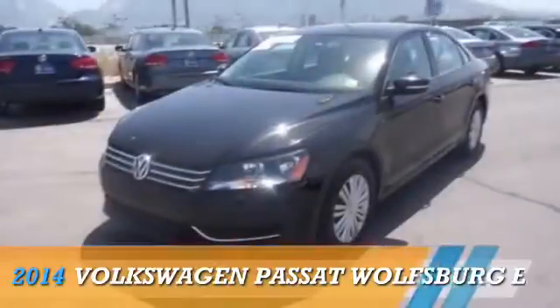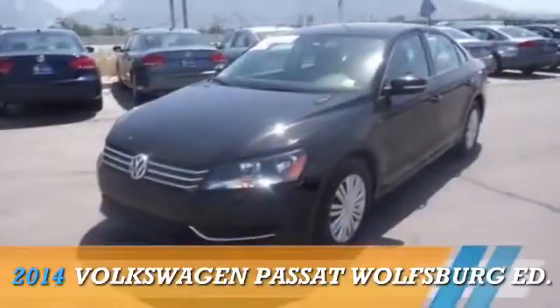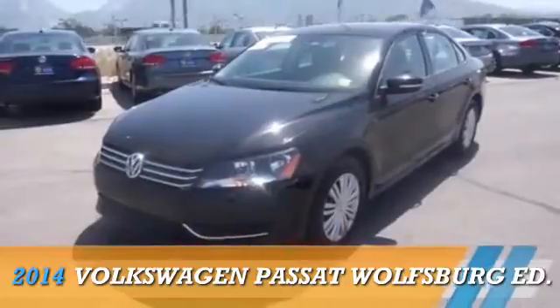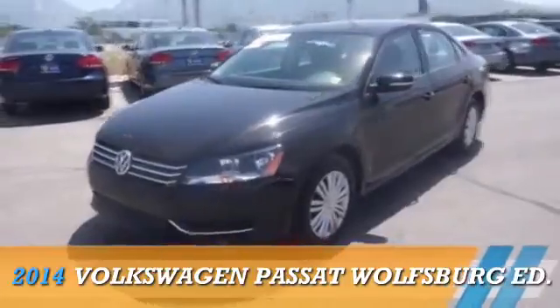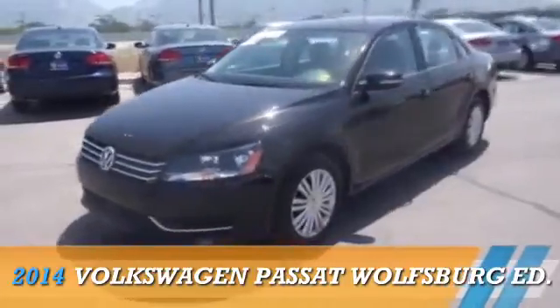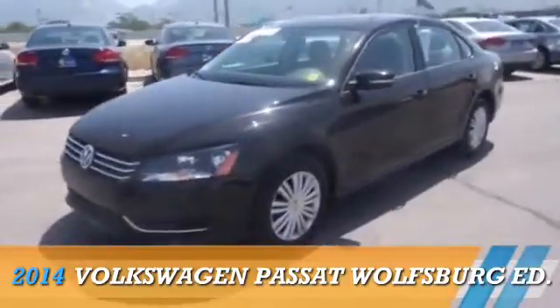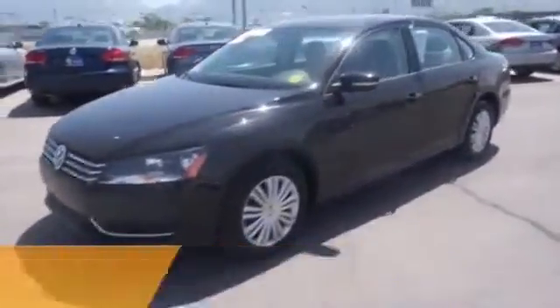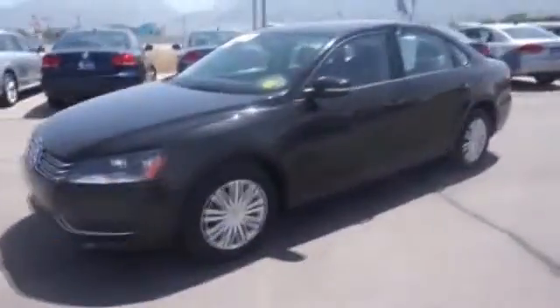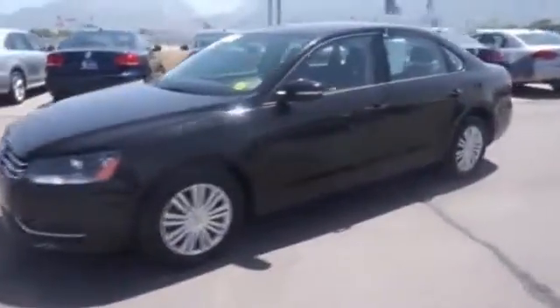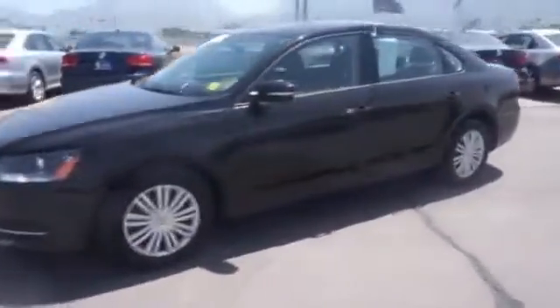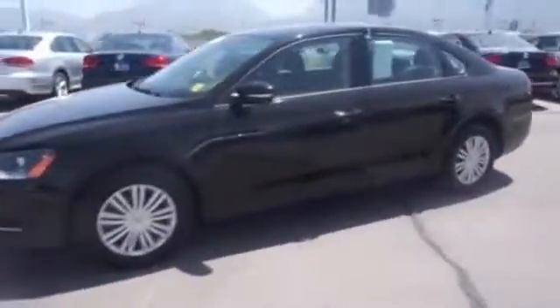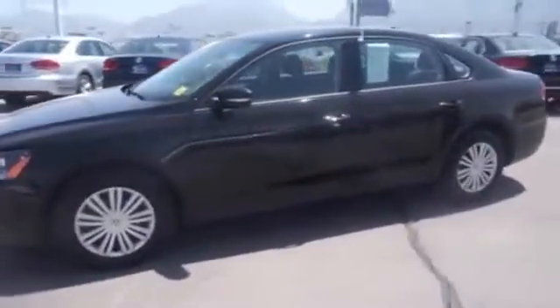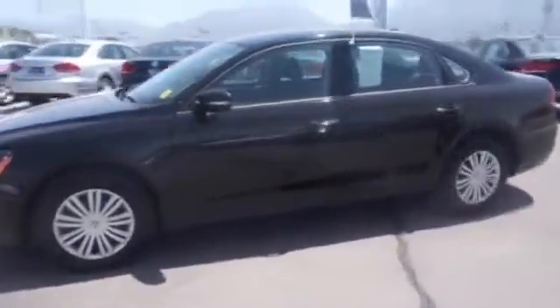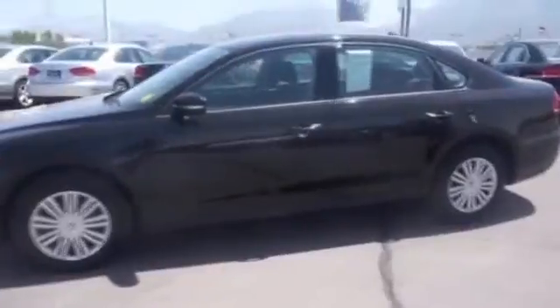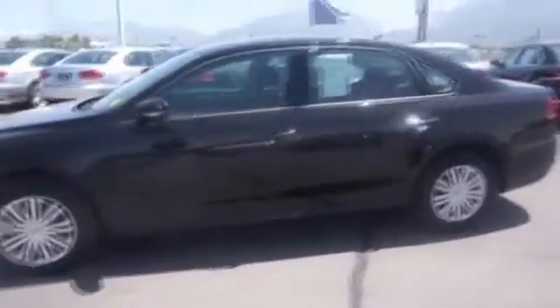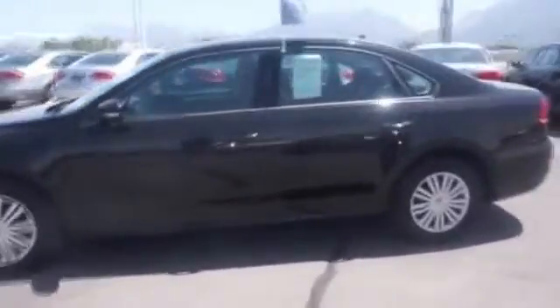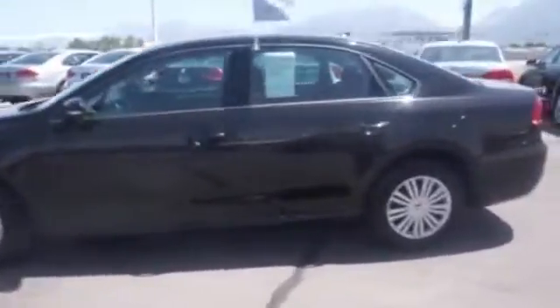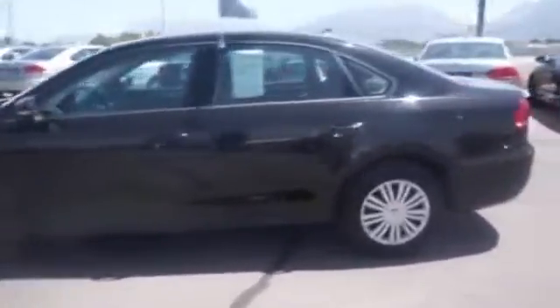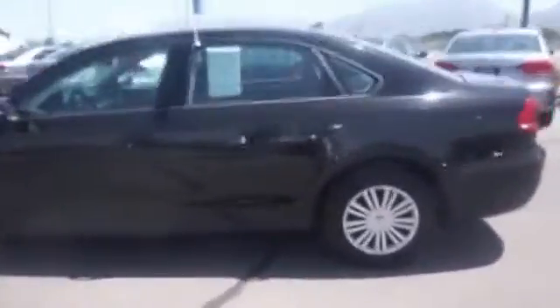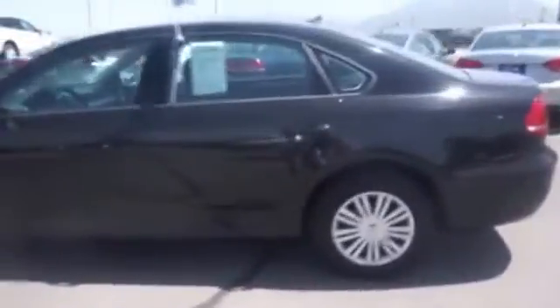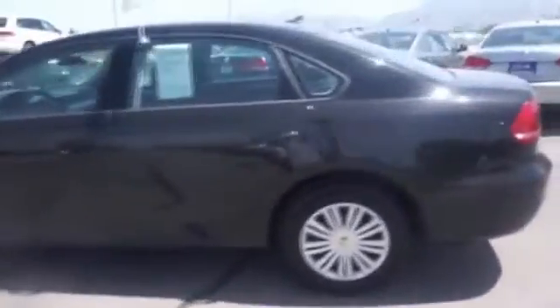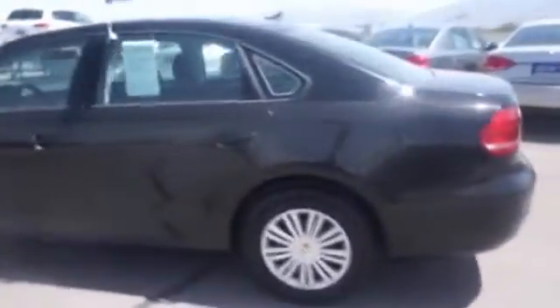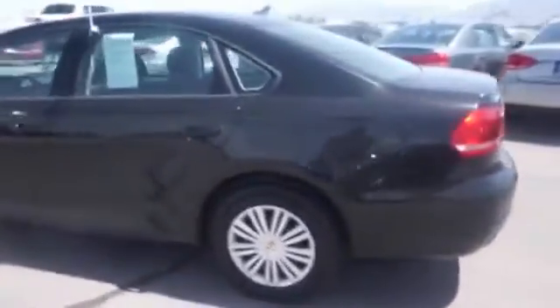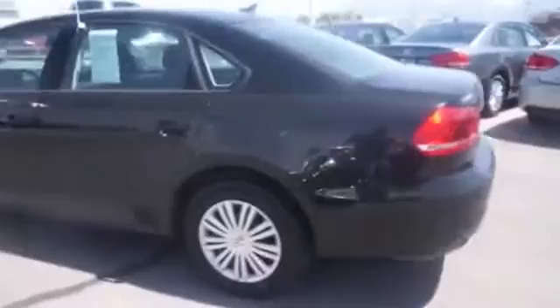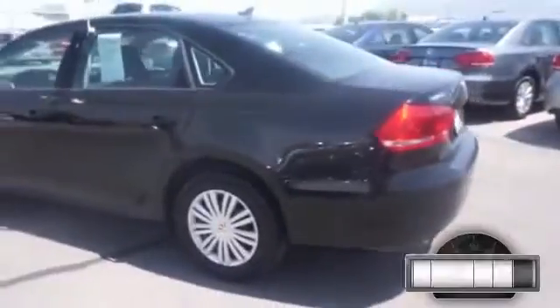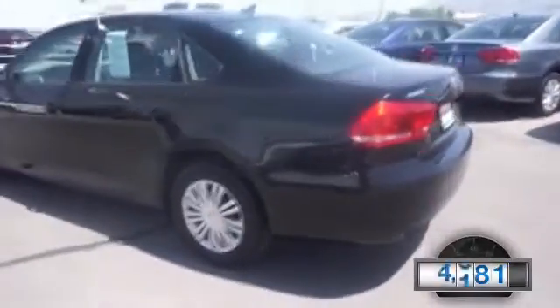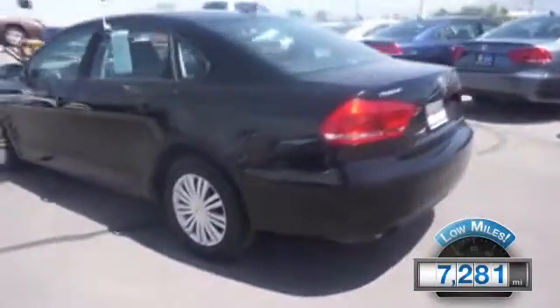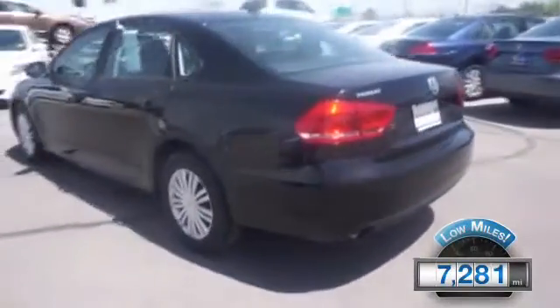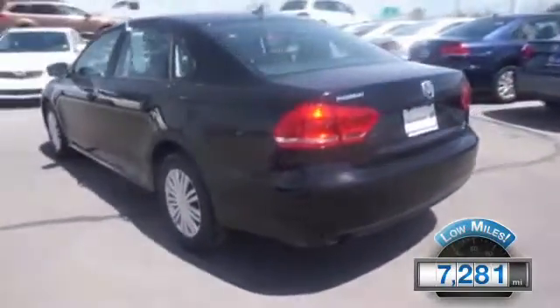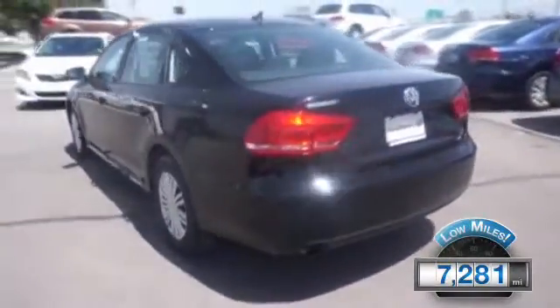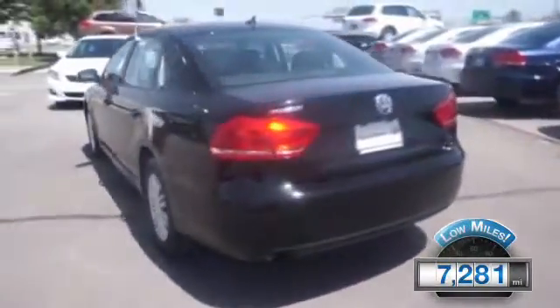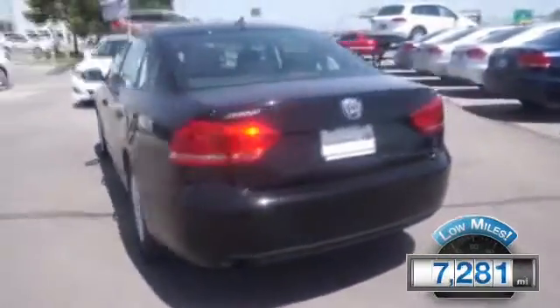Presenting the 2014 Volkswagen Passat, powered by Front Wheel Drive, a 2.5-liter, 5-cylinder engine and an automatic transmission. With fewer than 8,000 miles, this vehicle is like new.